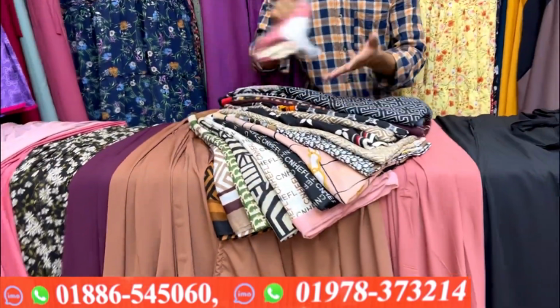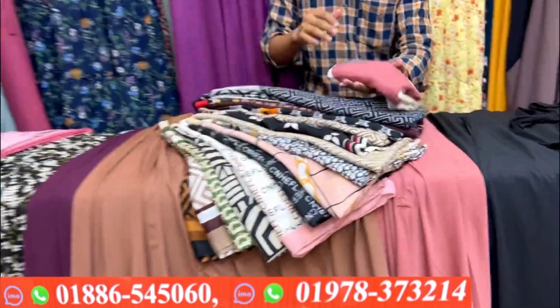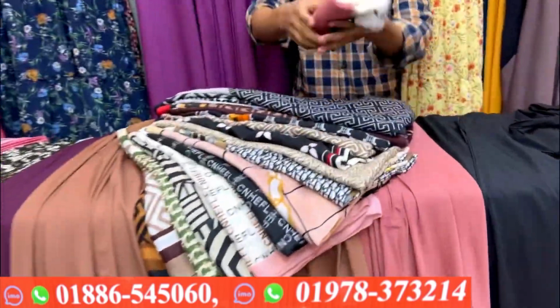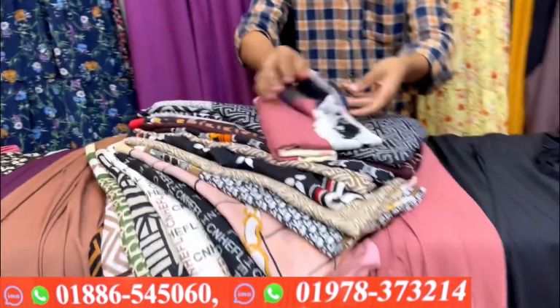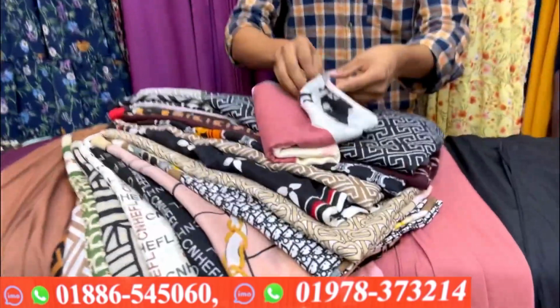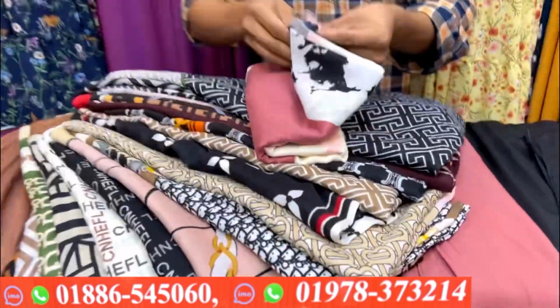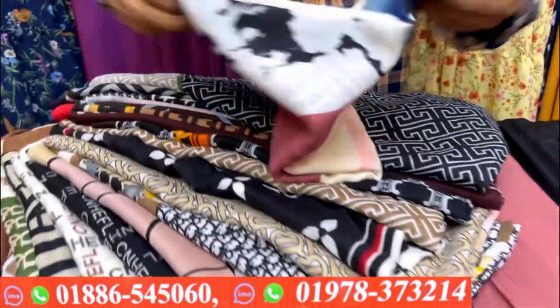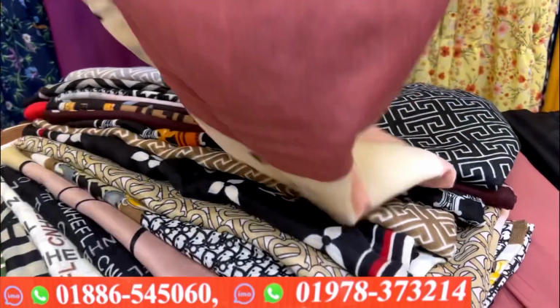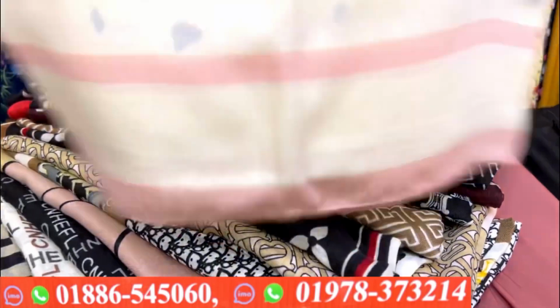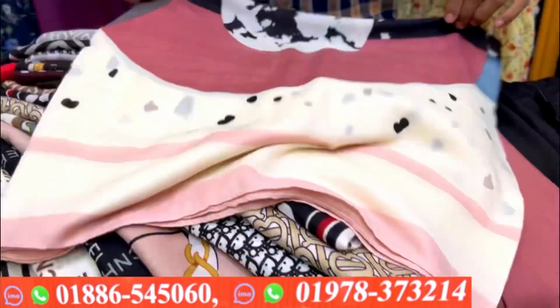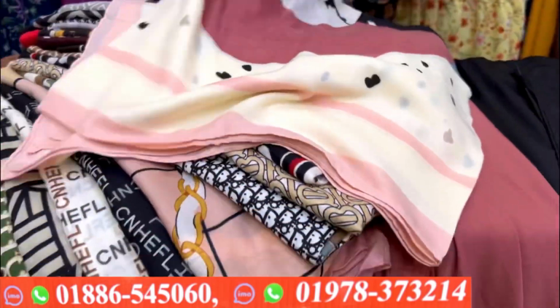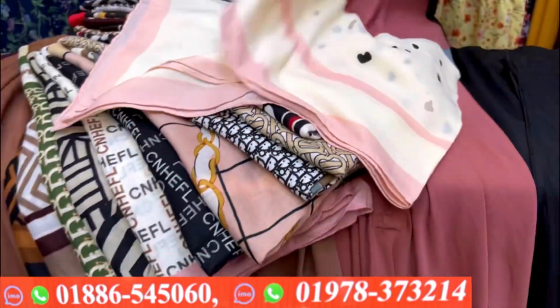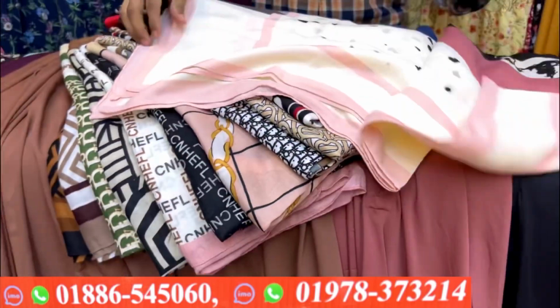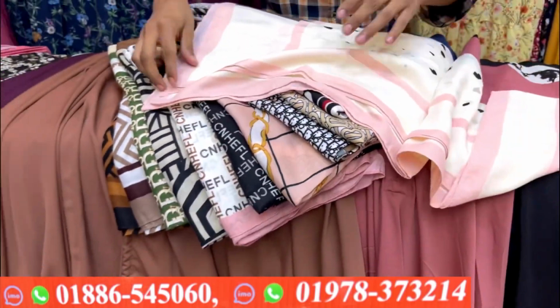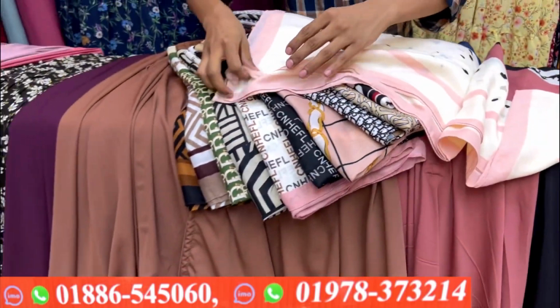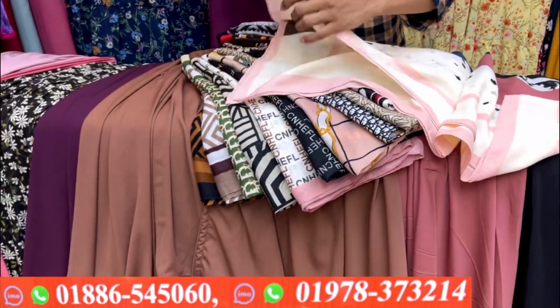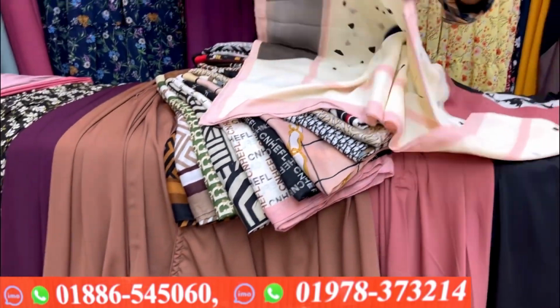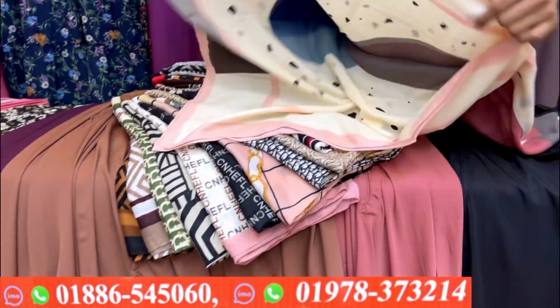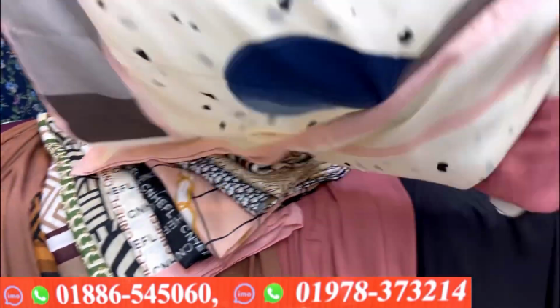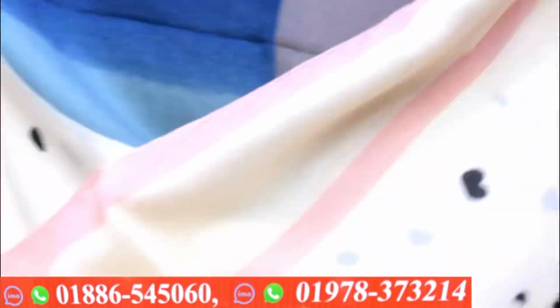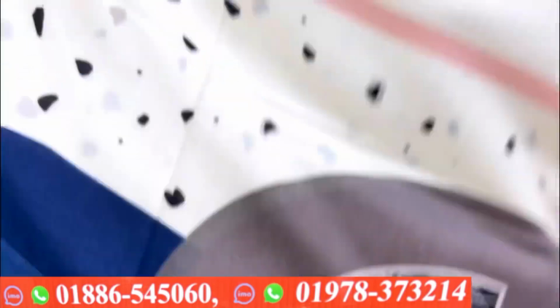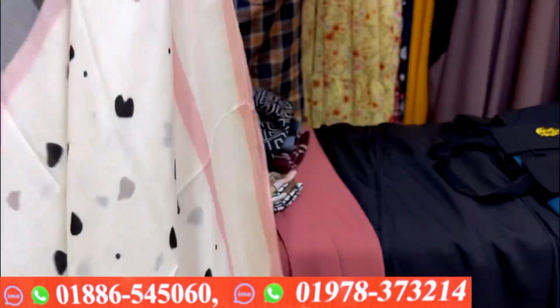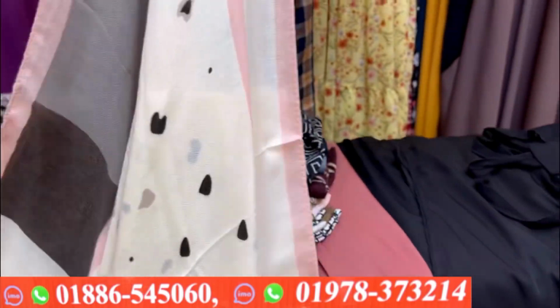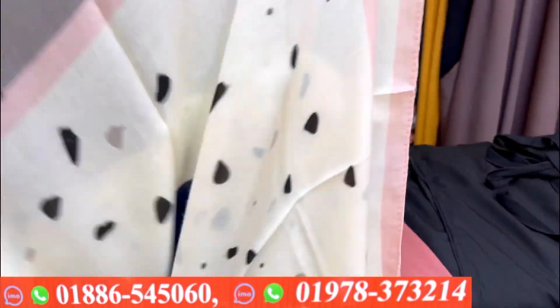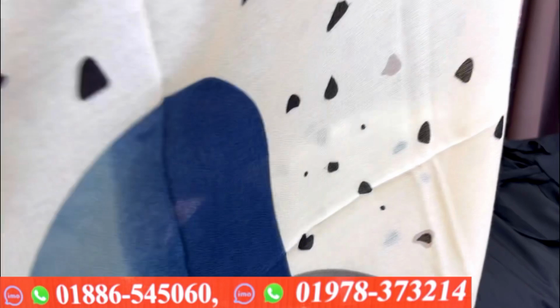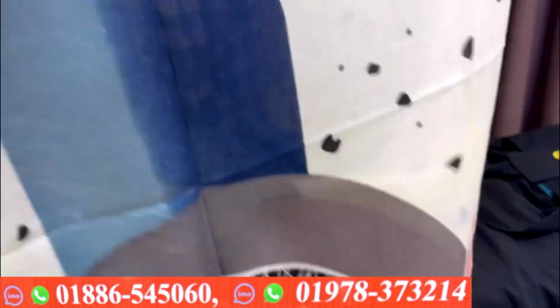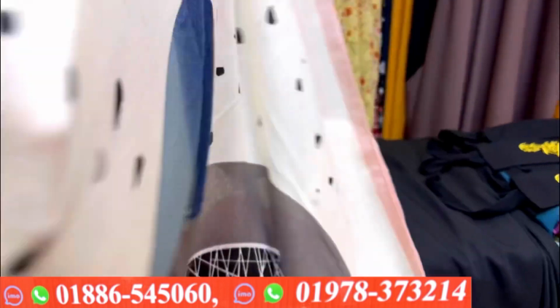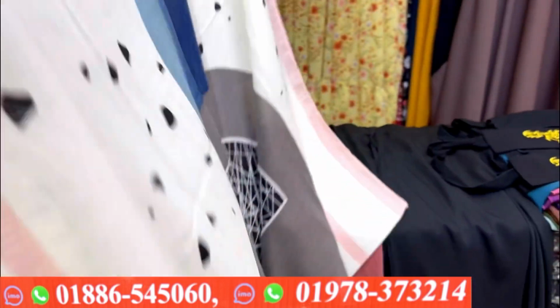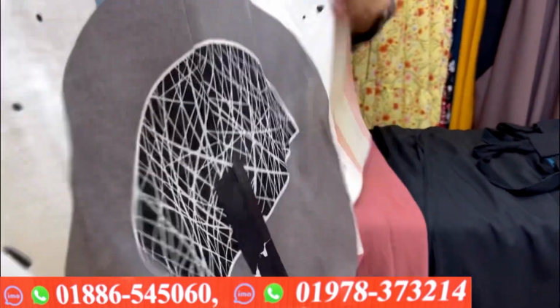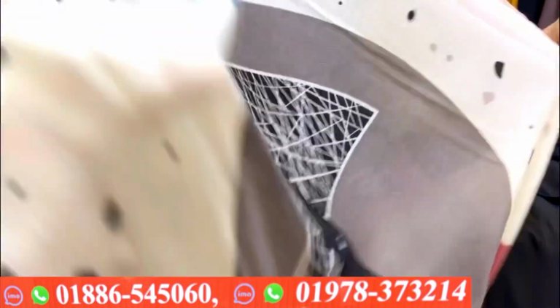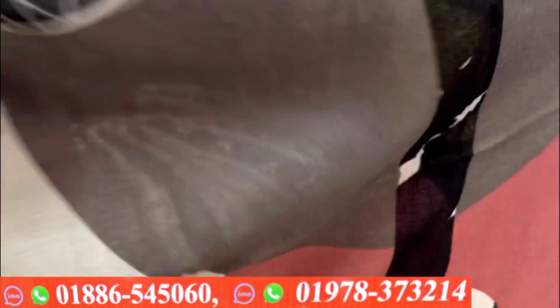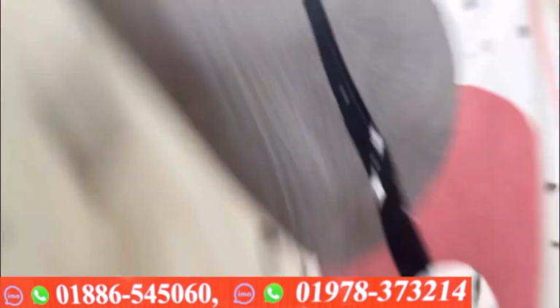When you look at the Harvest collection, this is a comfortable Harvest collection. This is a very popular shop.